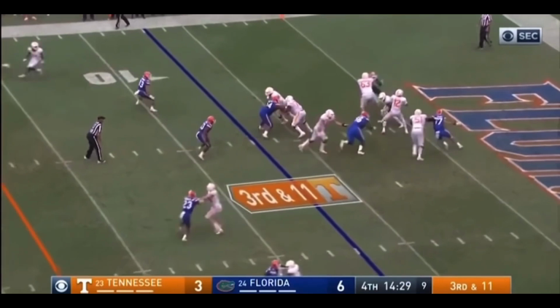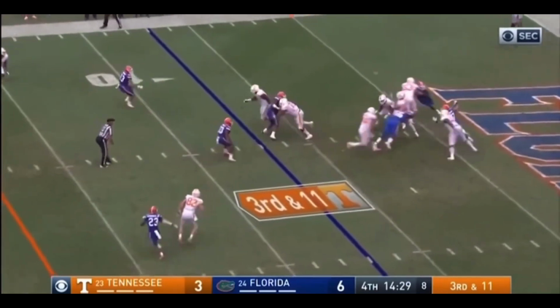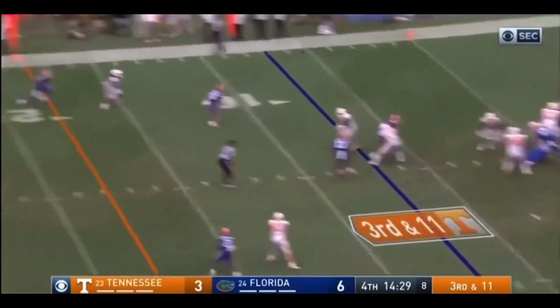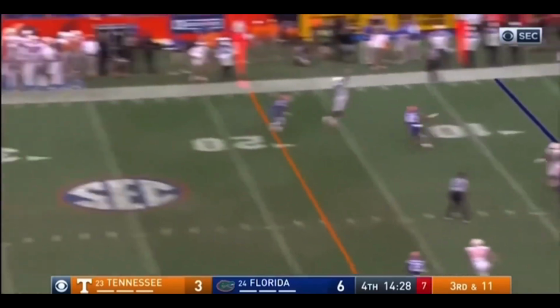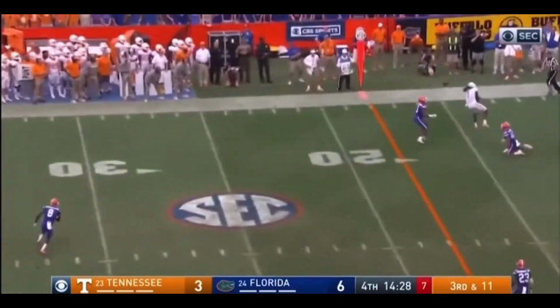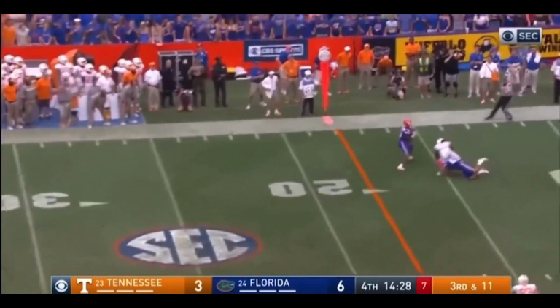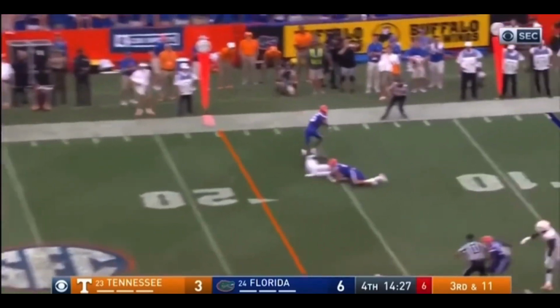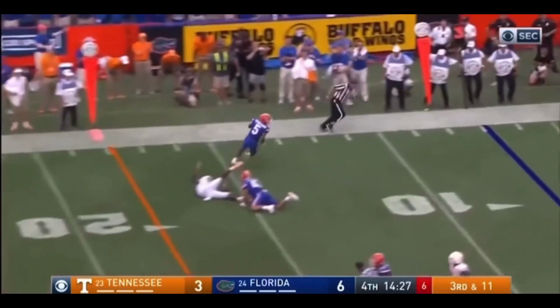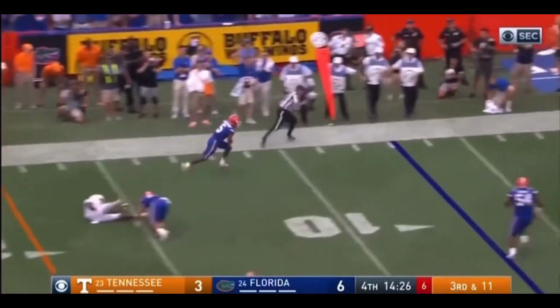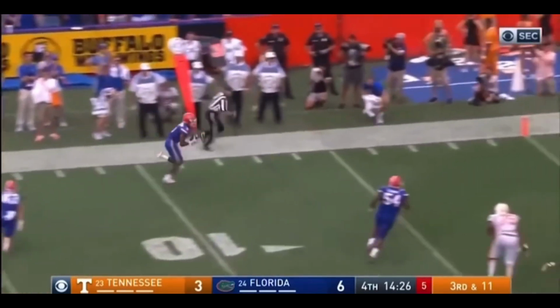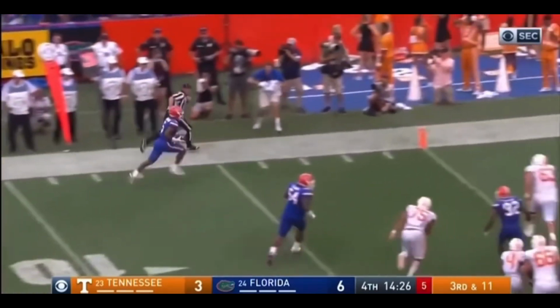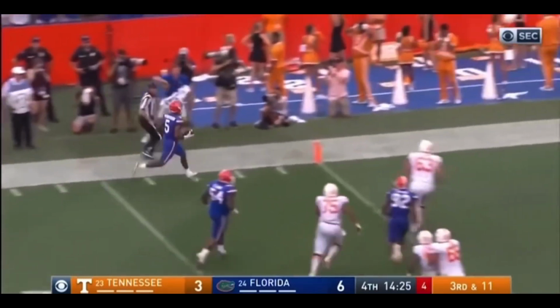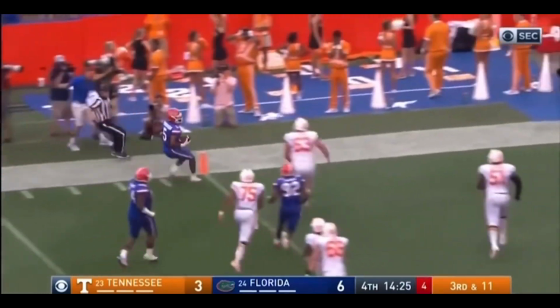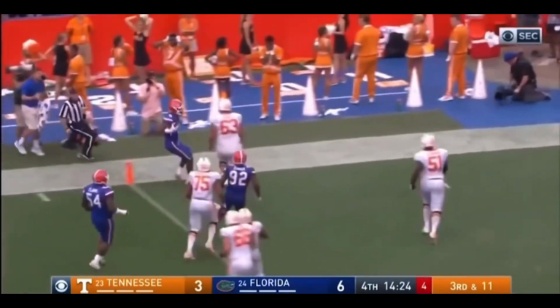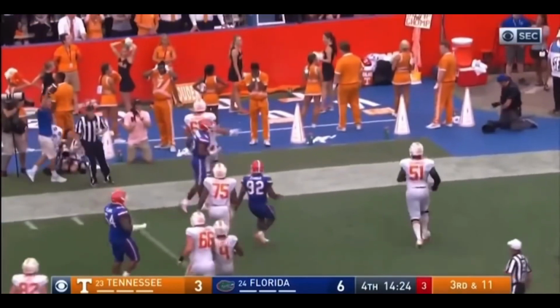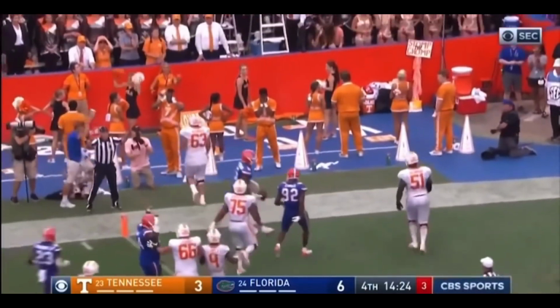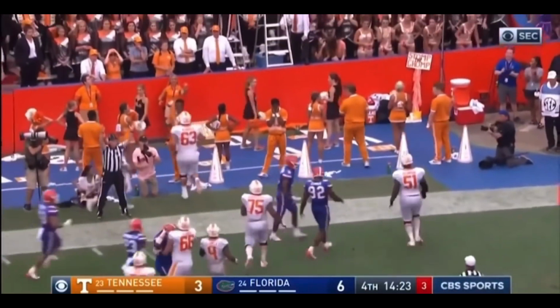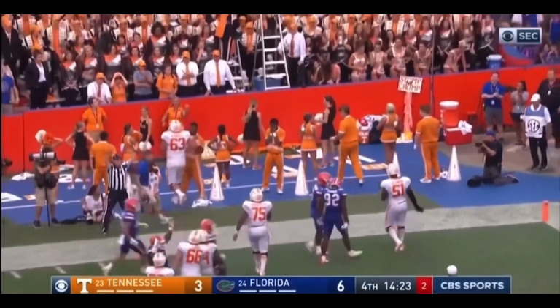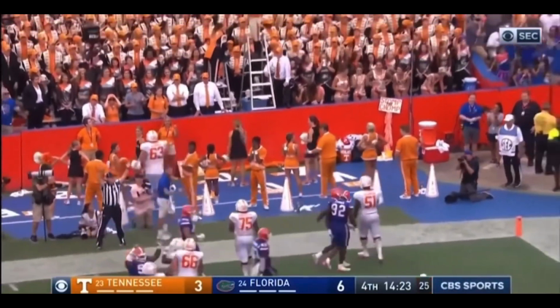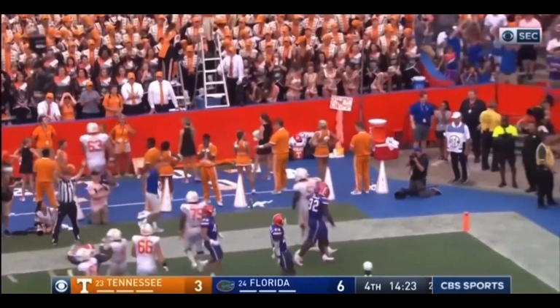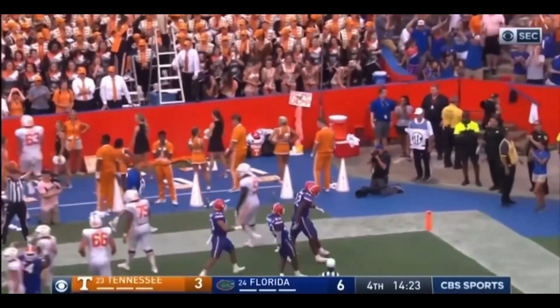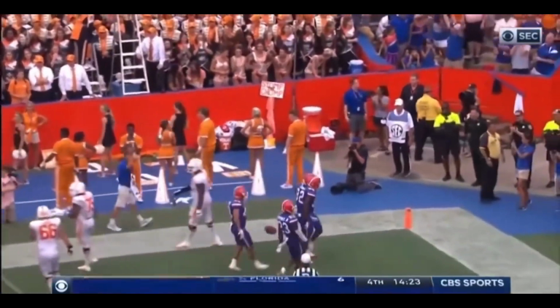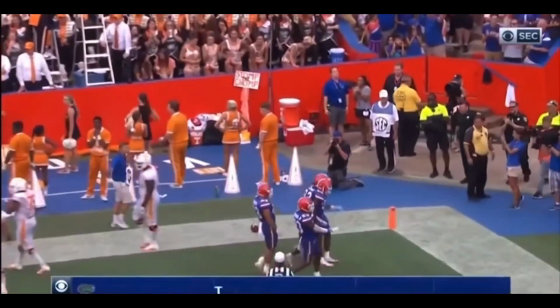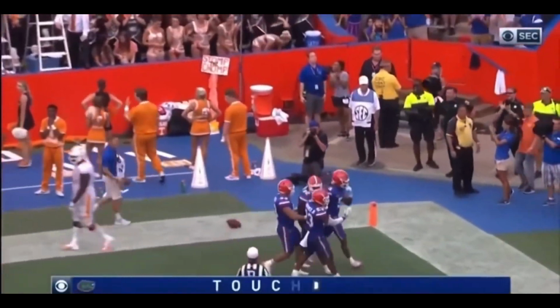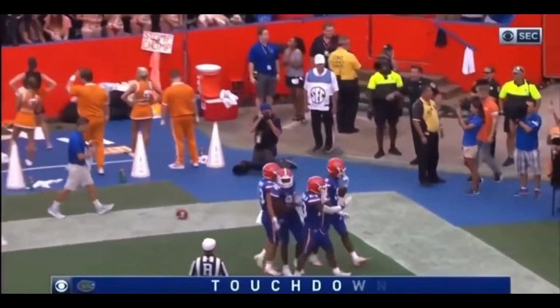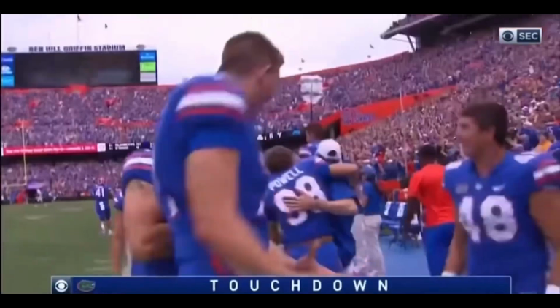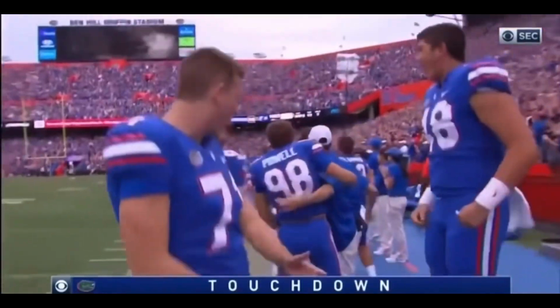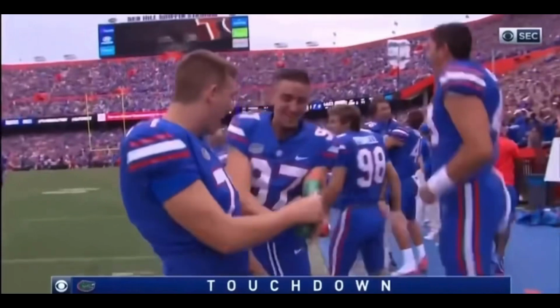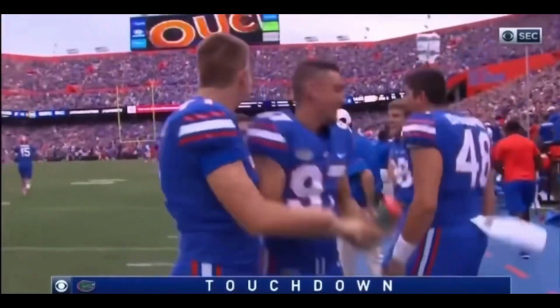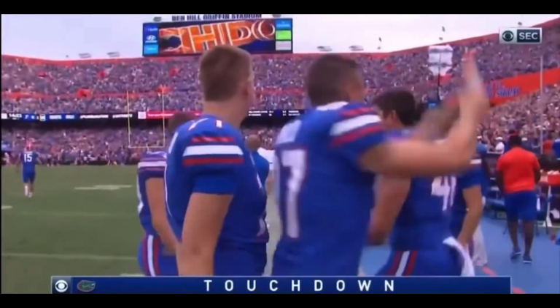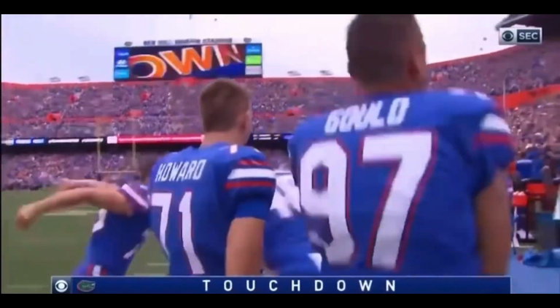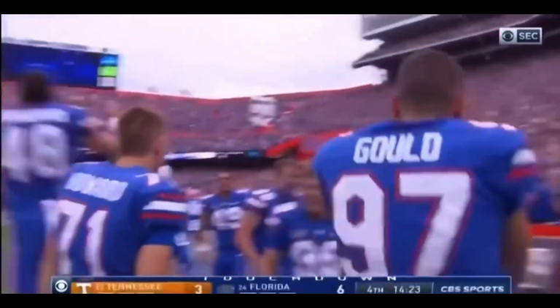Bormany. Hit as he throws. High and intercepted. Down the sideline. Touchdown, Florida. C.J. Henderson. Third pick-six of the year for the Gator defense.